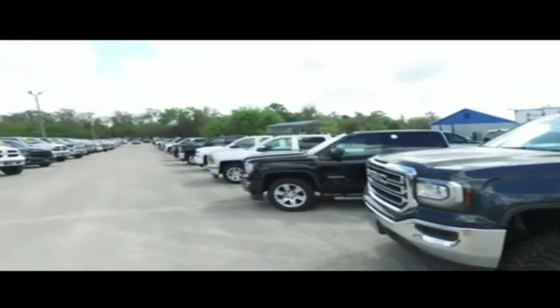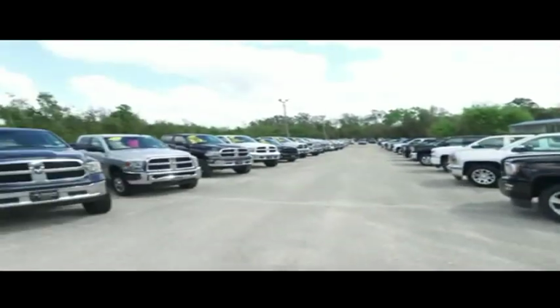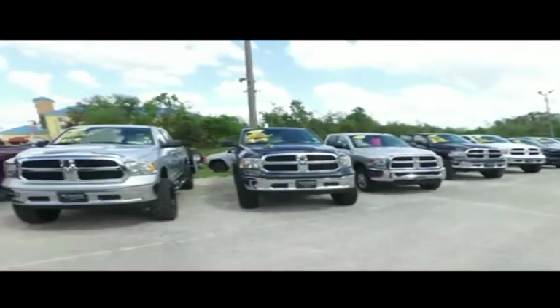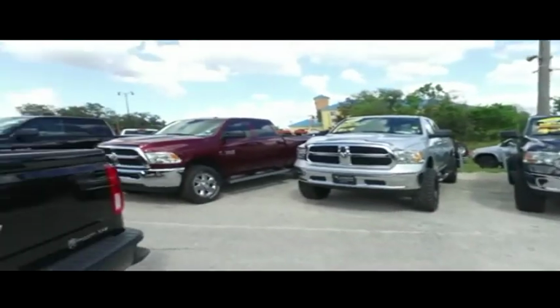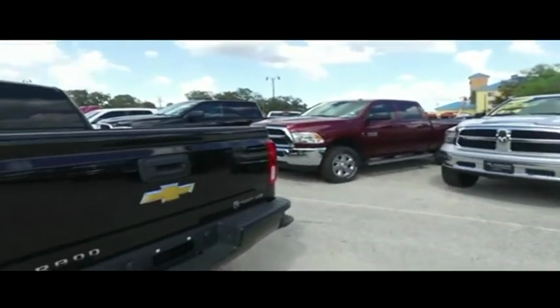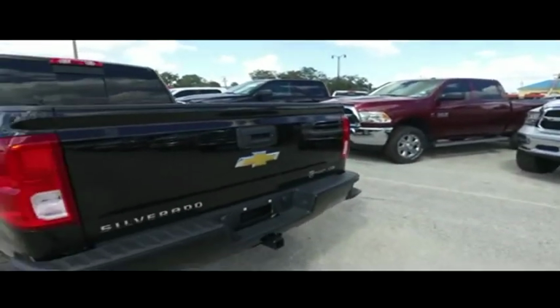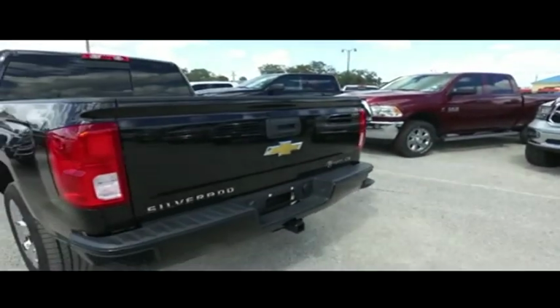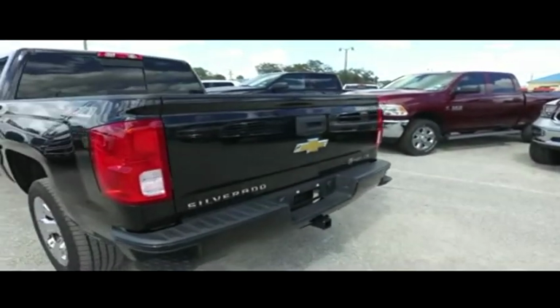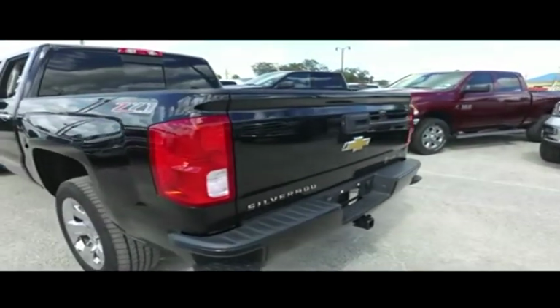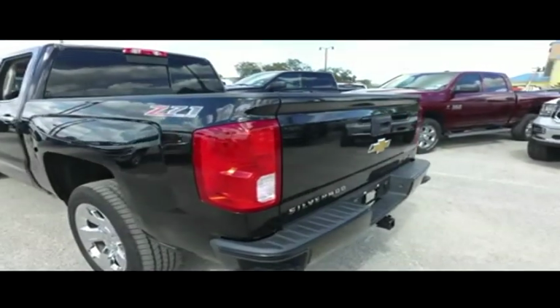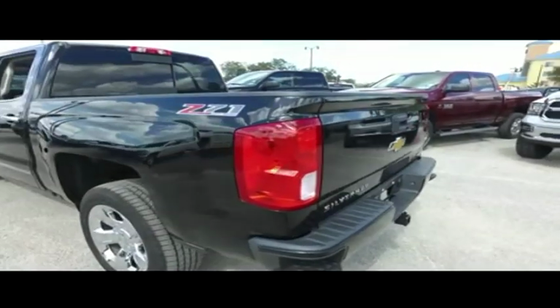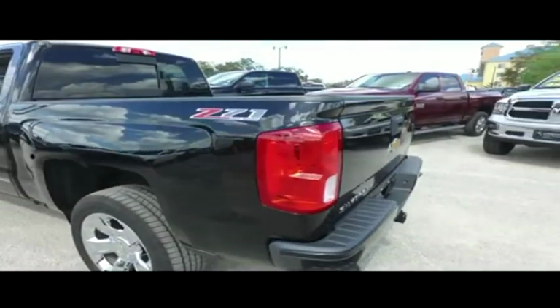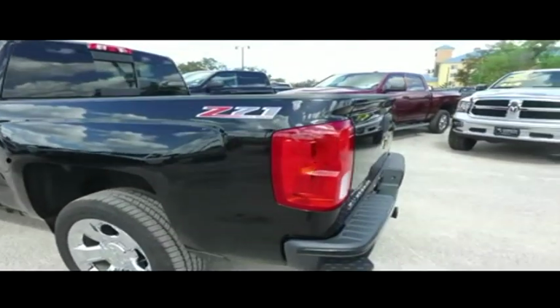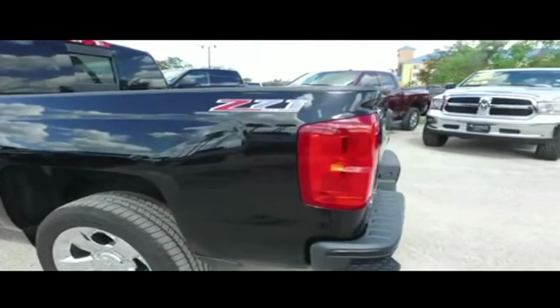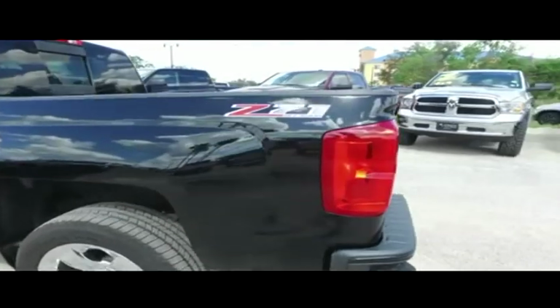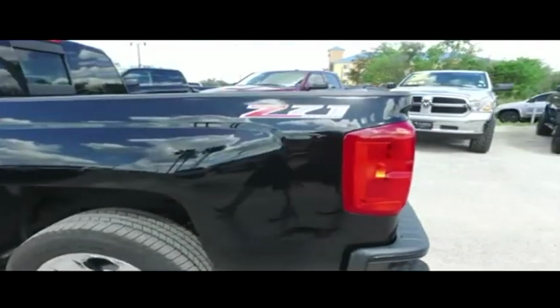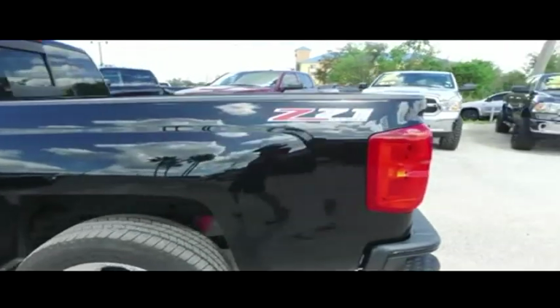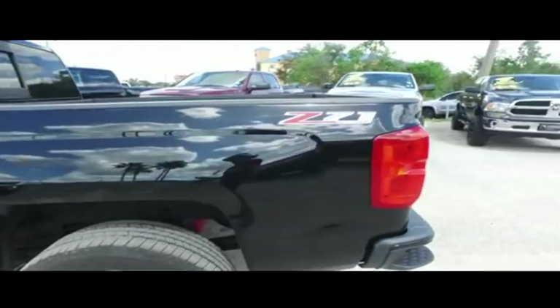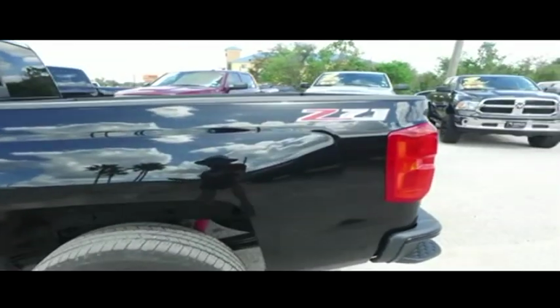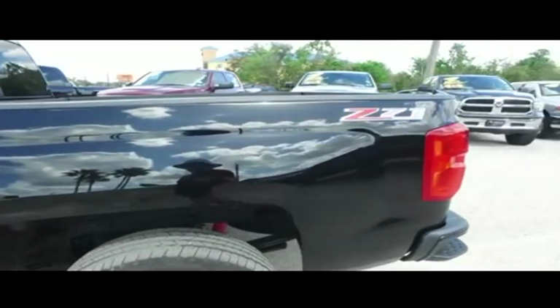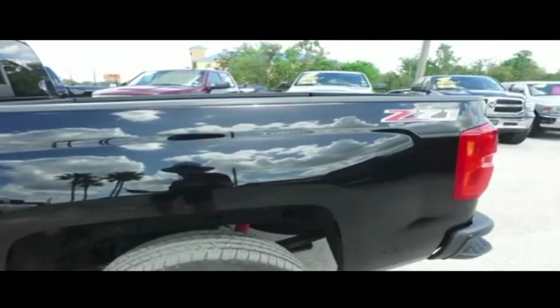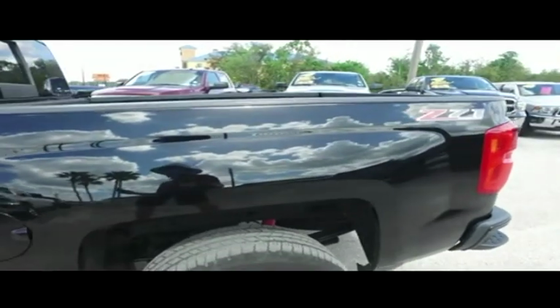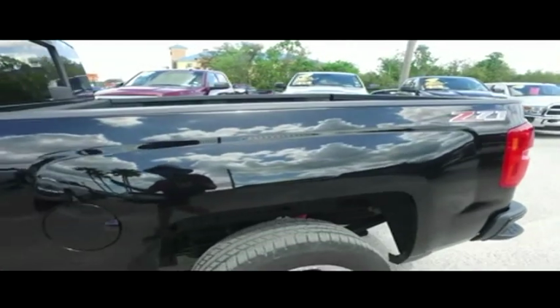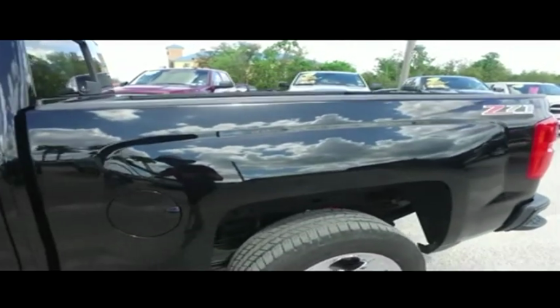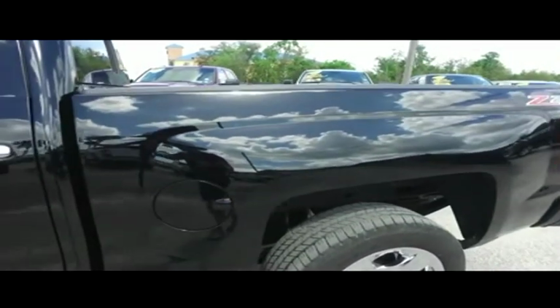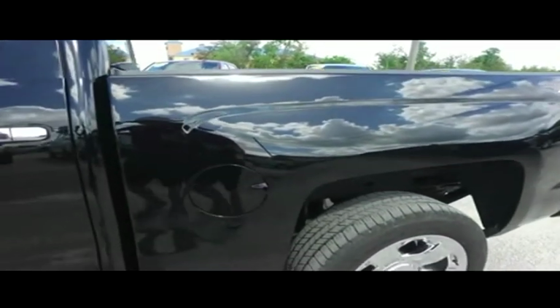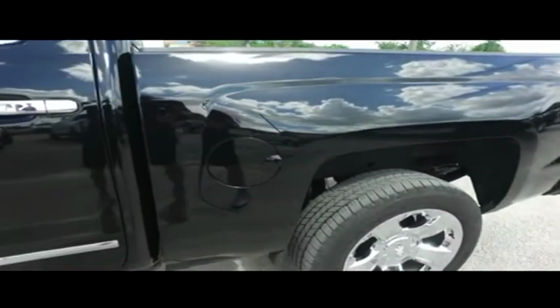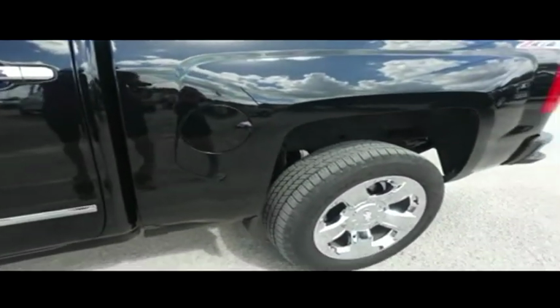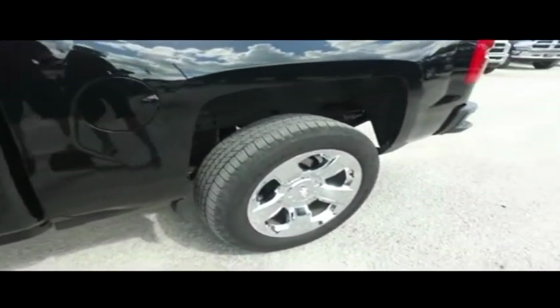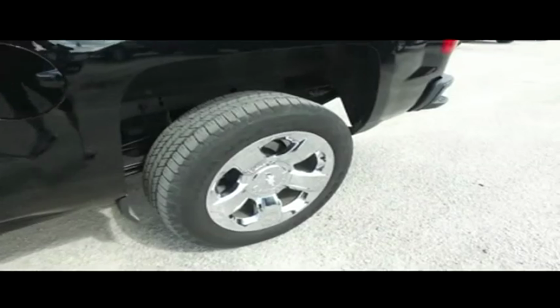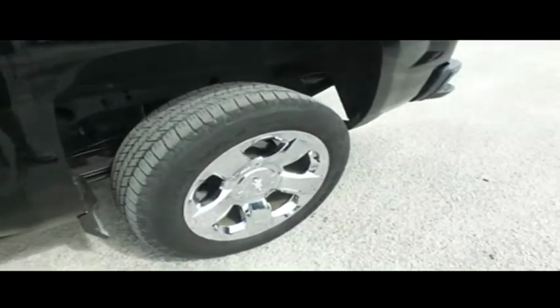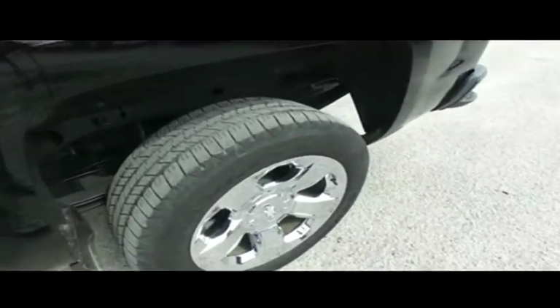Today, Gibson Truck World proudly presents this beautiful 2017, looking so fresh and so clean, Chevy Silverado LTZ, crew cab with that V8.